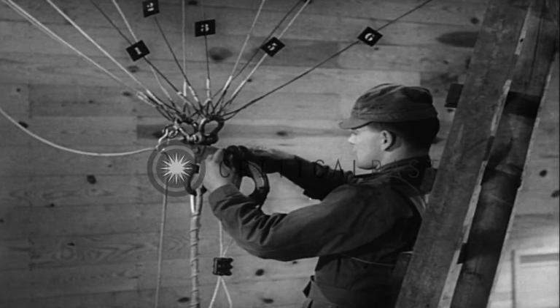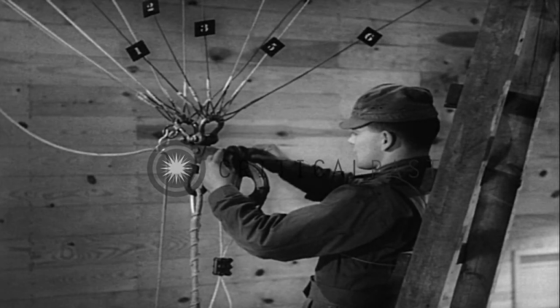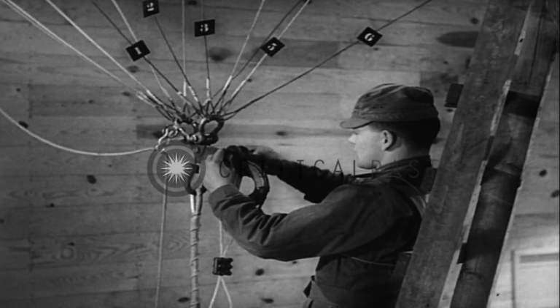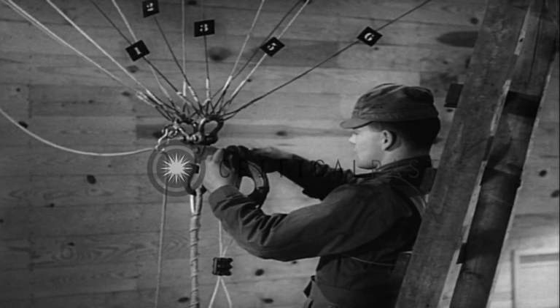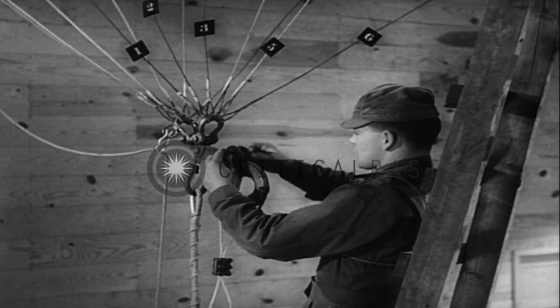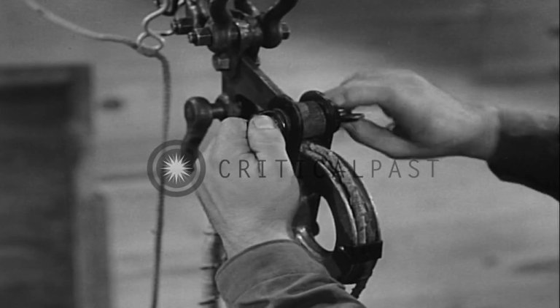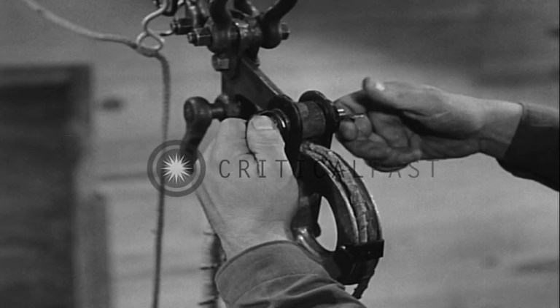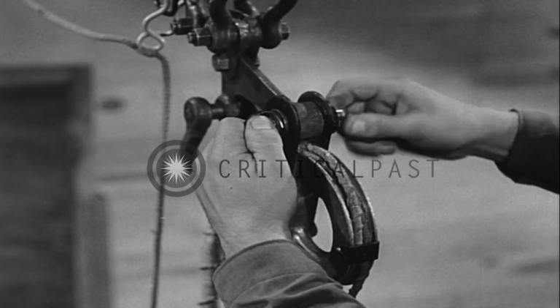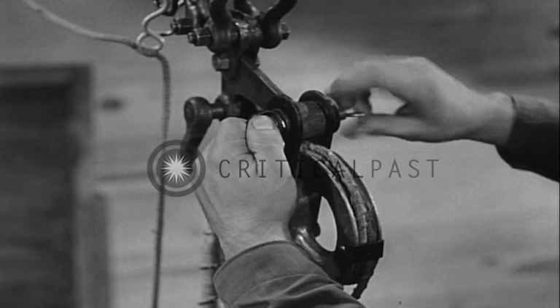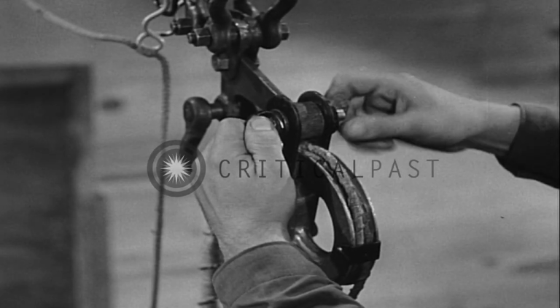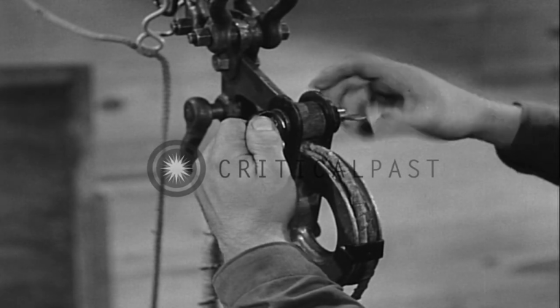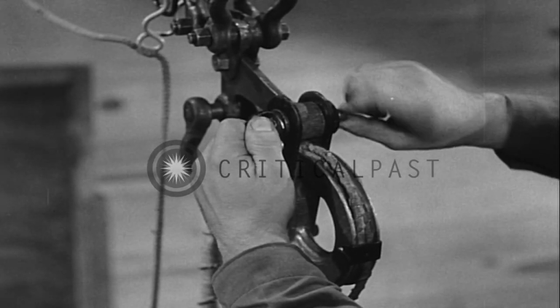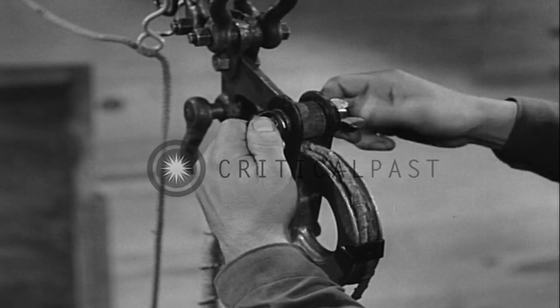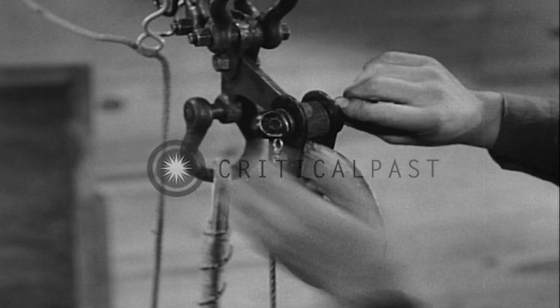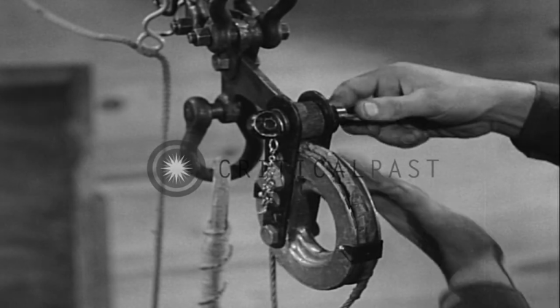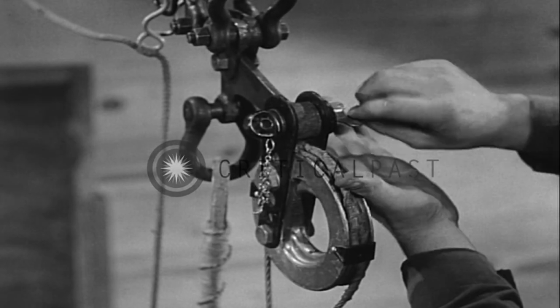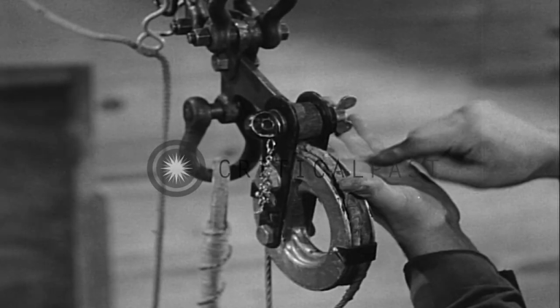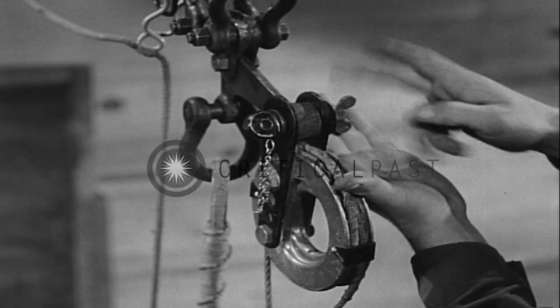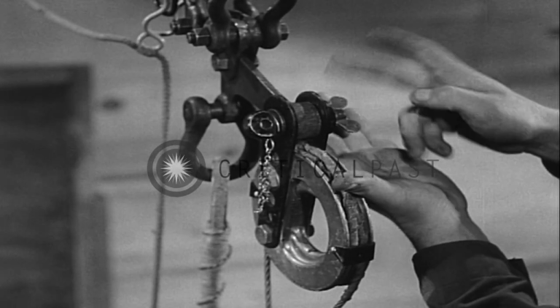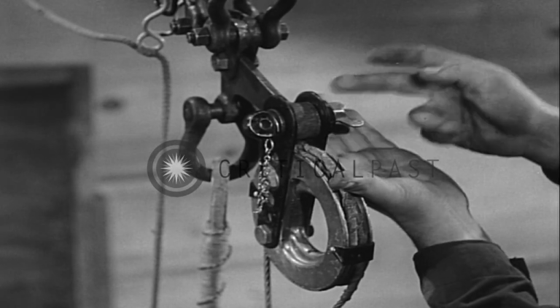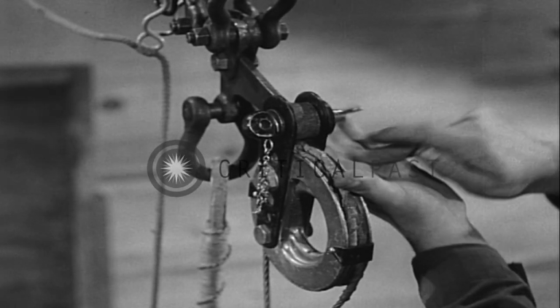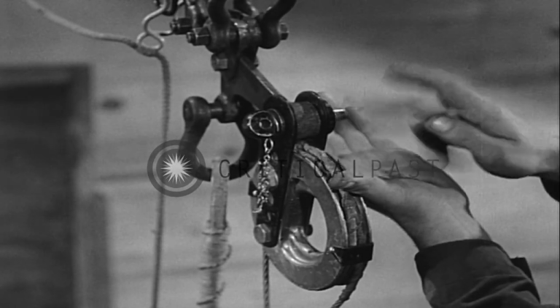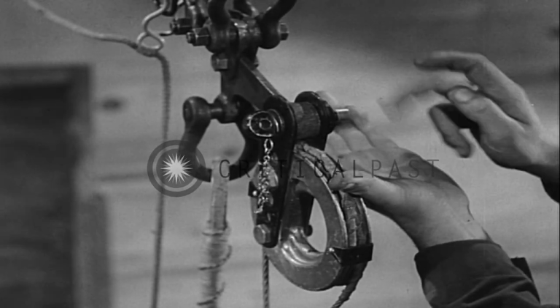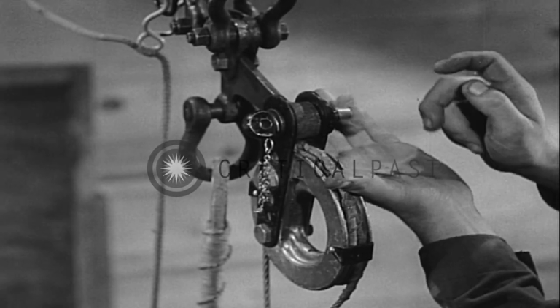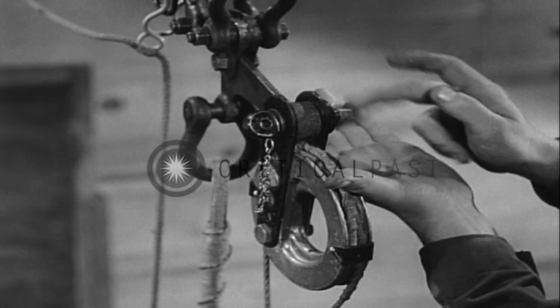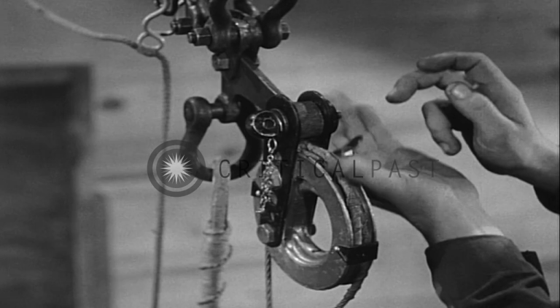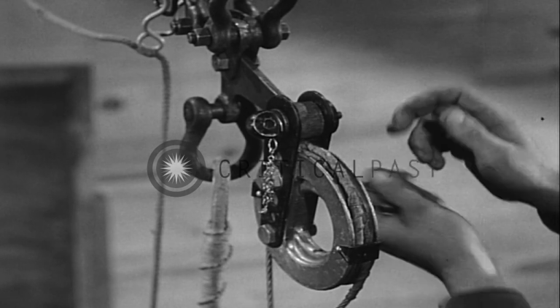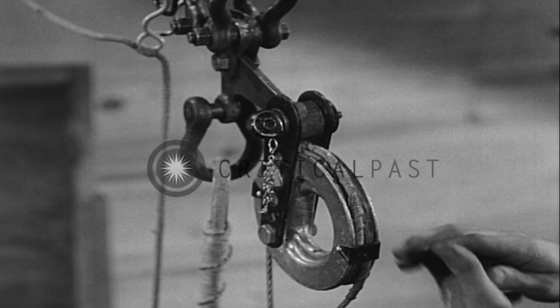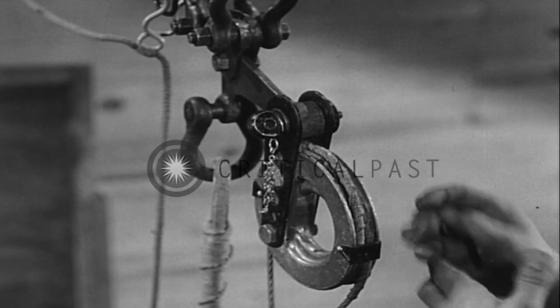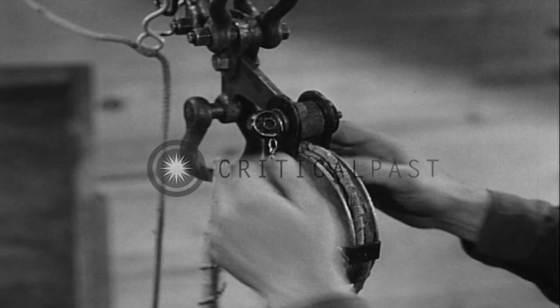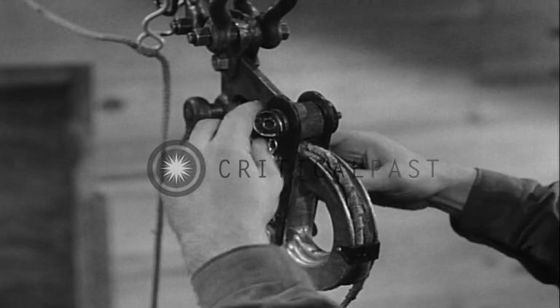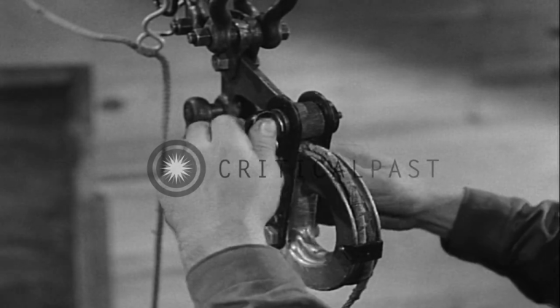Number one front rank disconnects the cable terminal assembly from the bell crank by removing the wing nut and unscrewing the terminal pin.